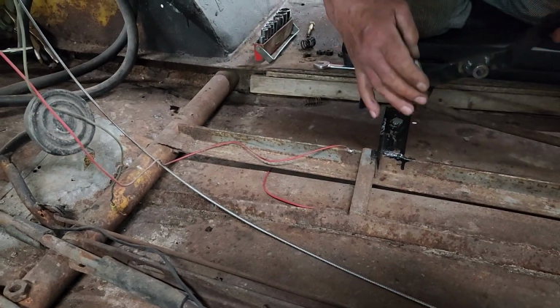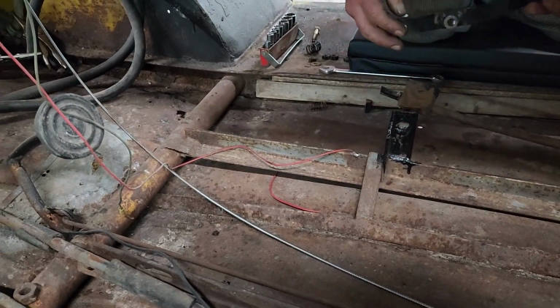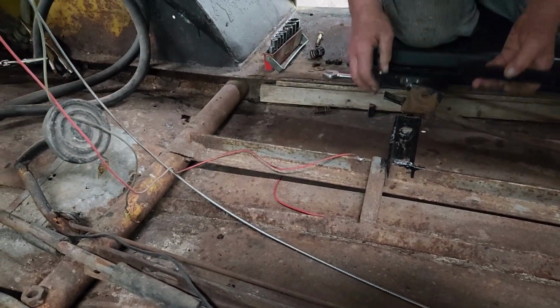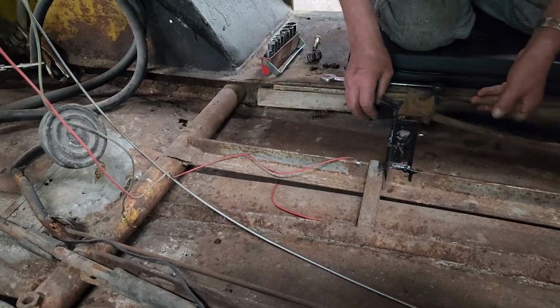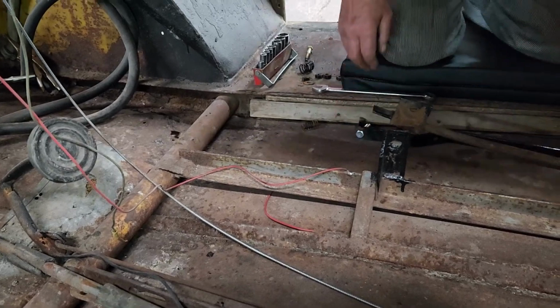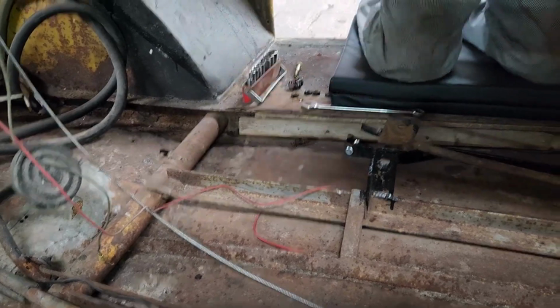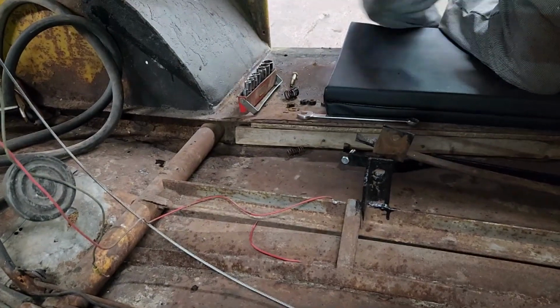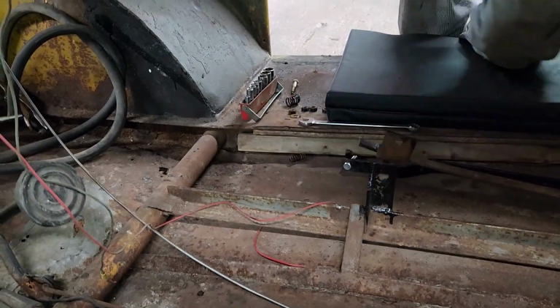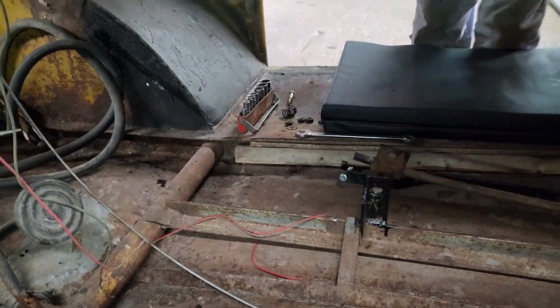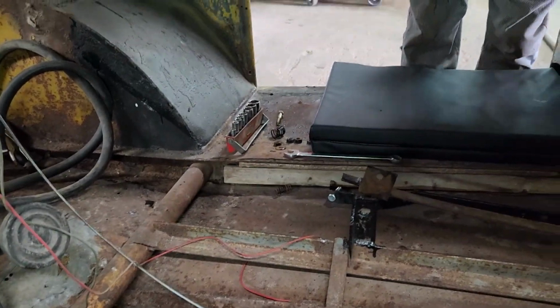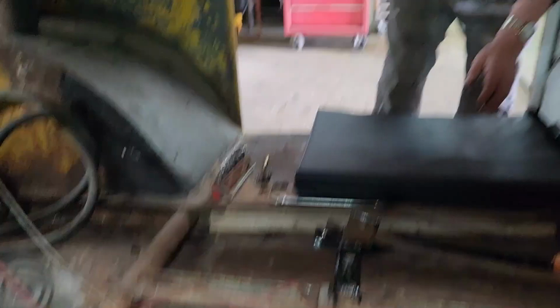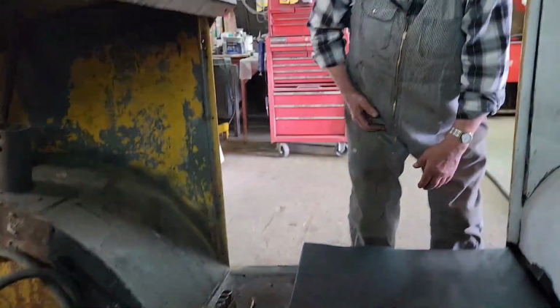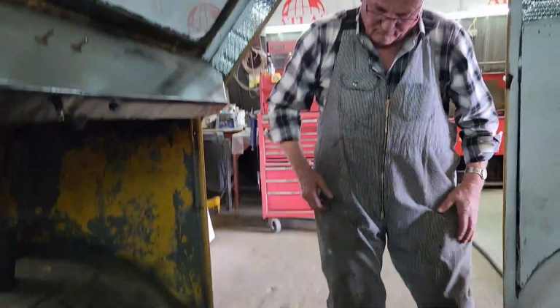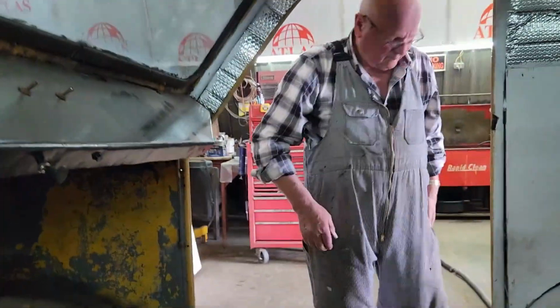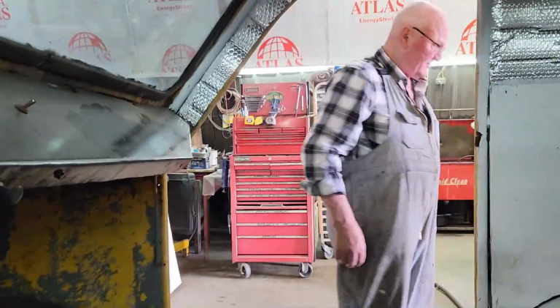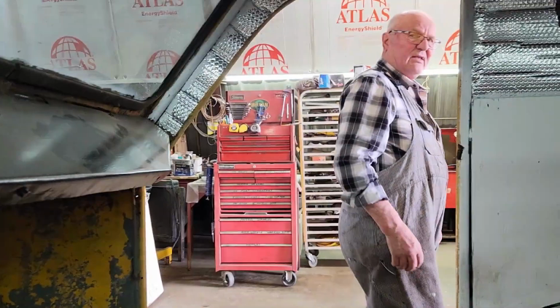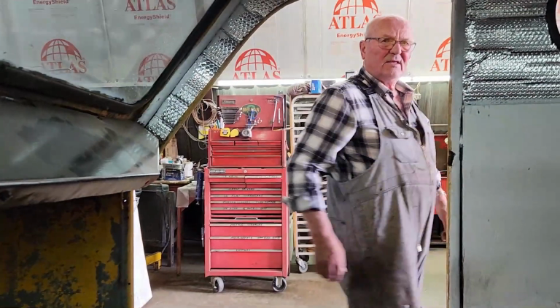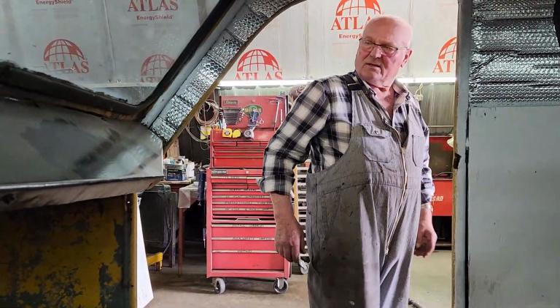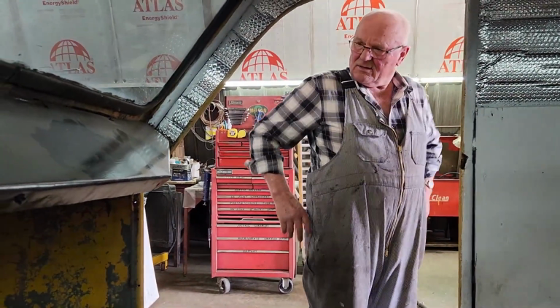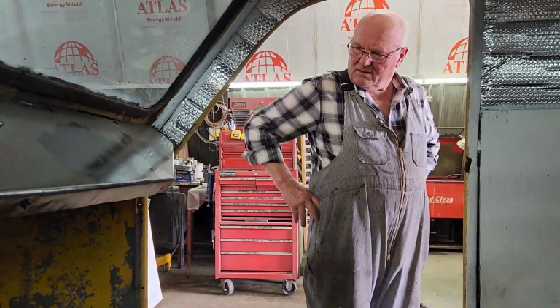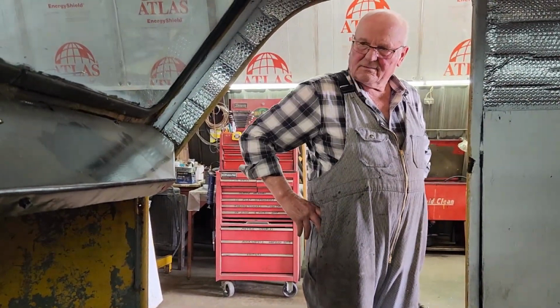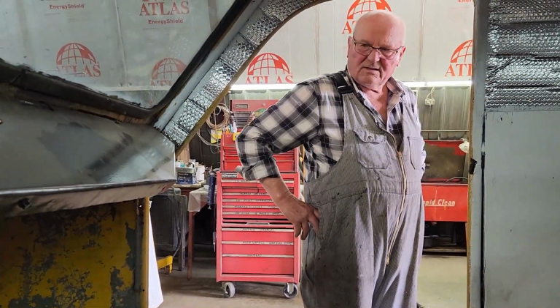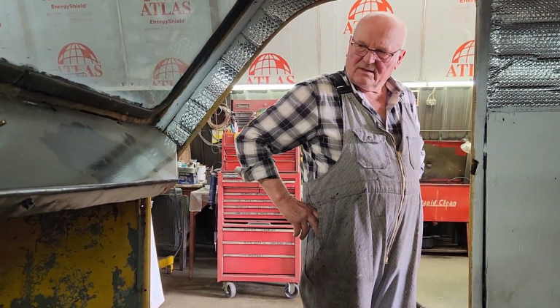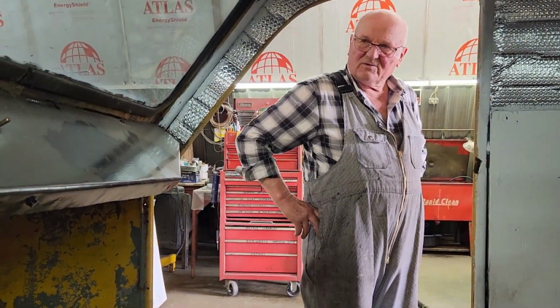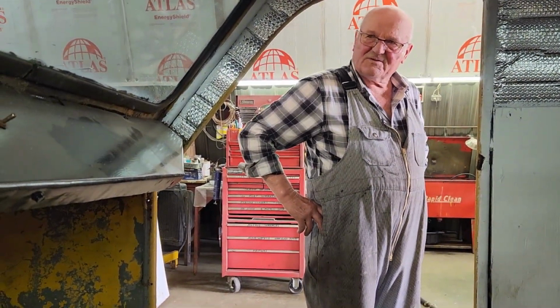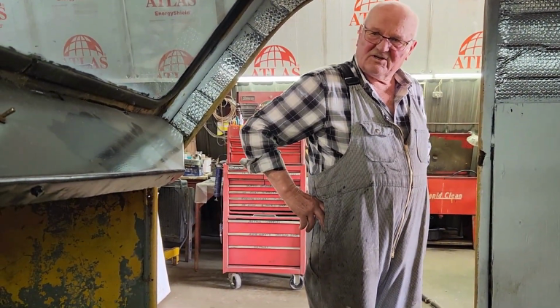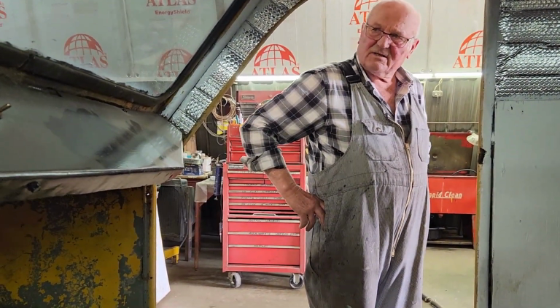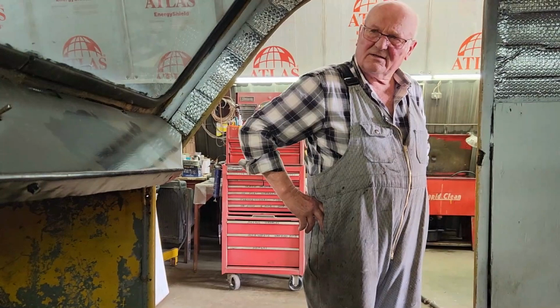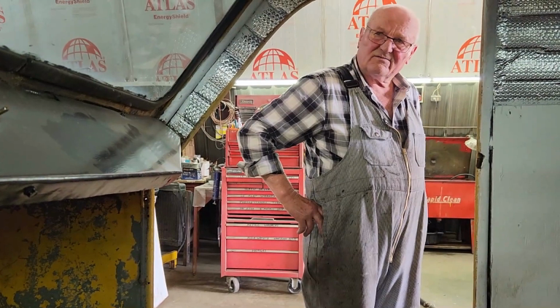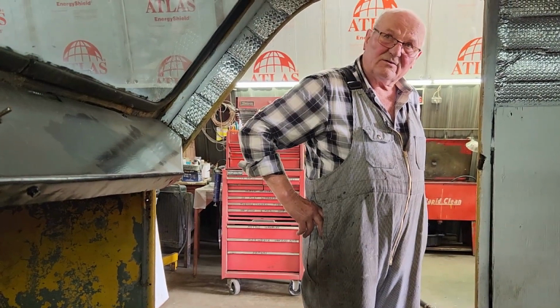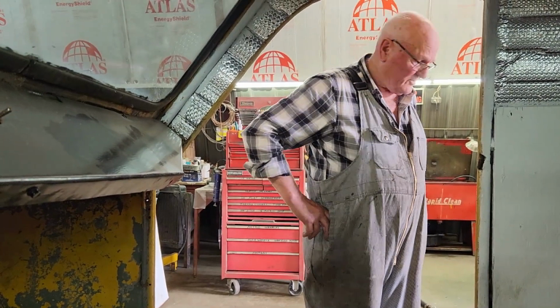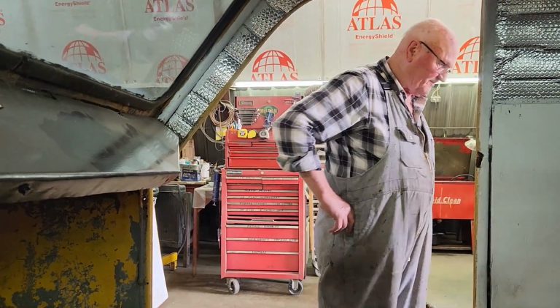Anyways, quite a bit of progress here today. We're going to let Dad get back to things. Any tip of the day for the boys? I'm out of tips of the day until I get further advanced.